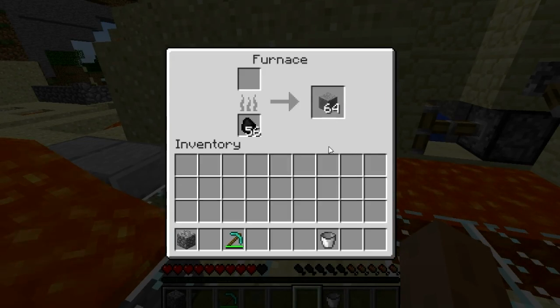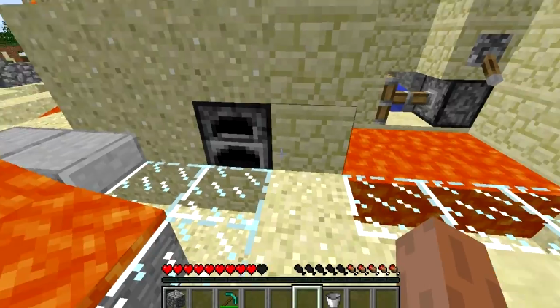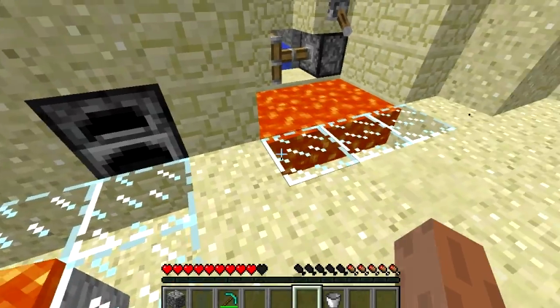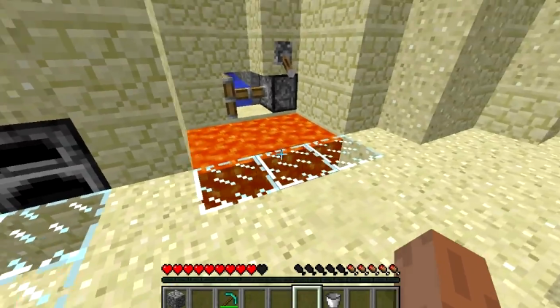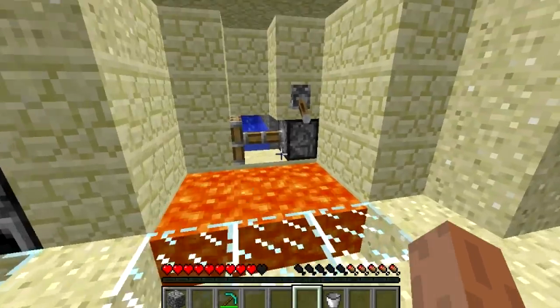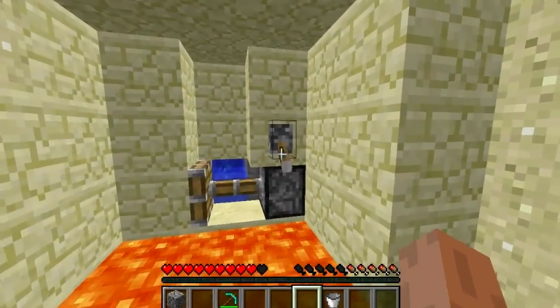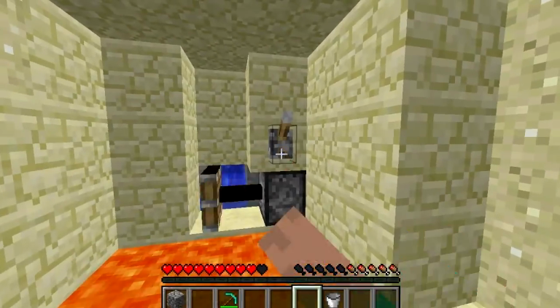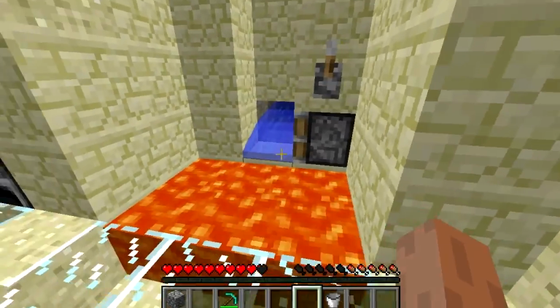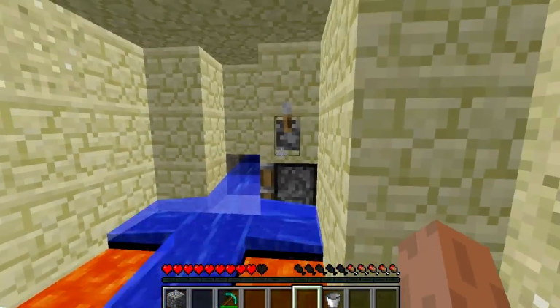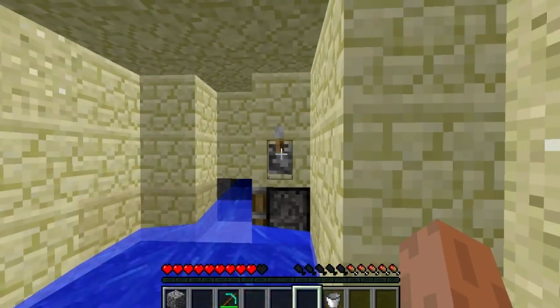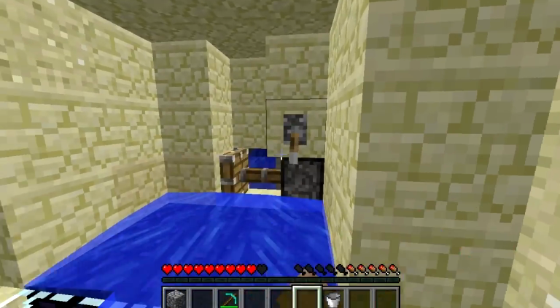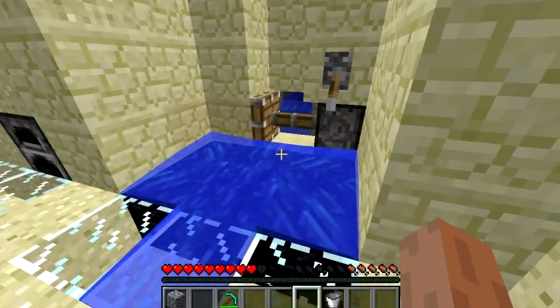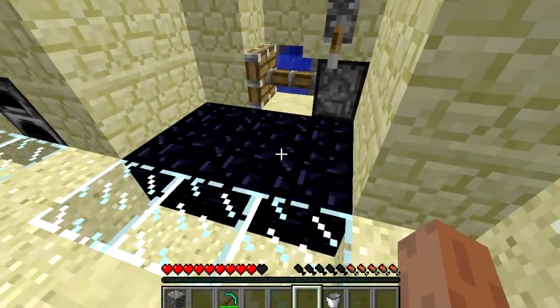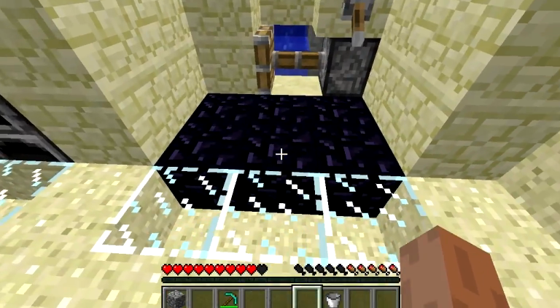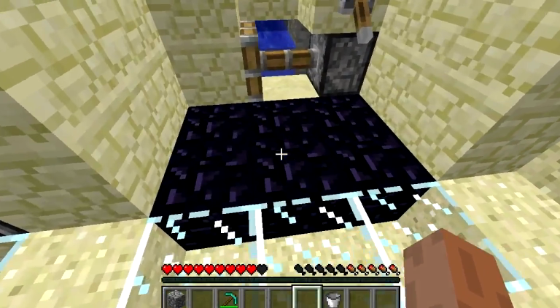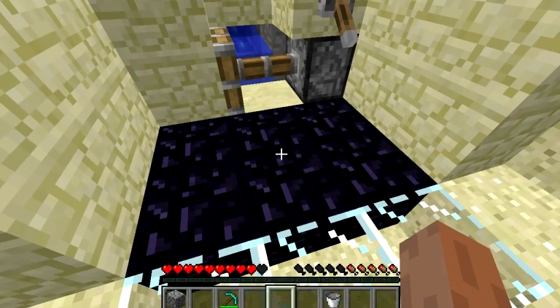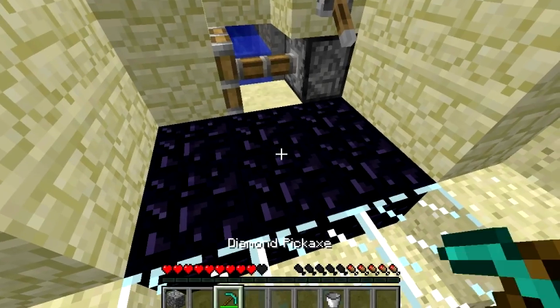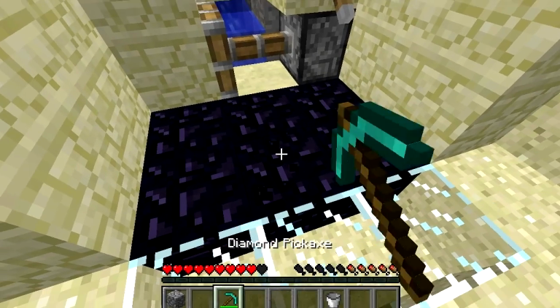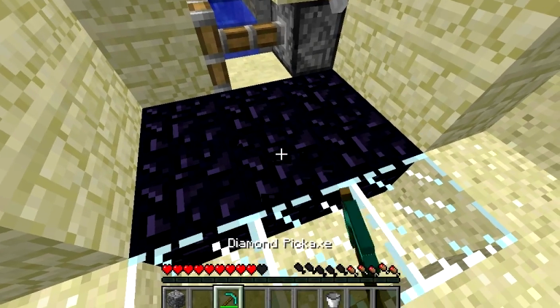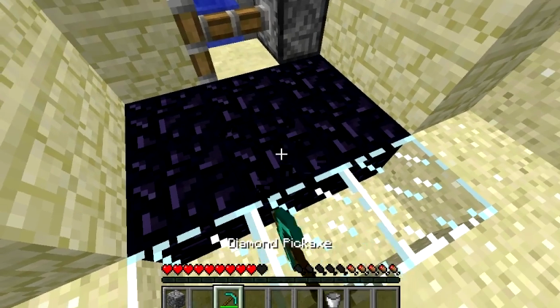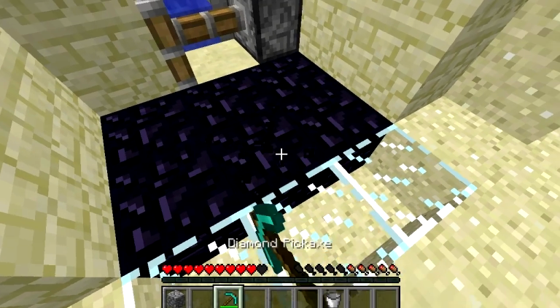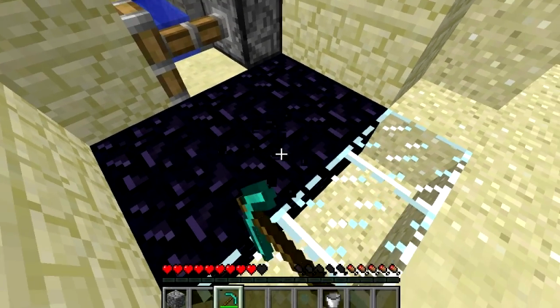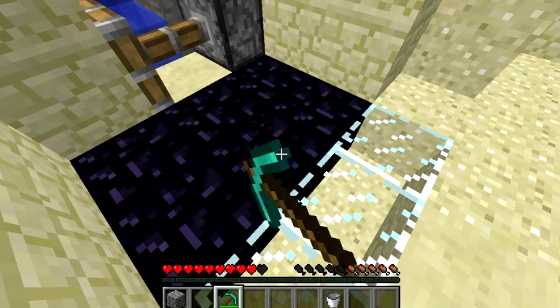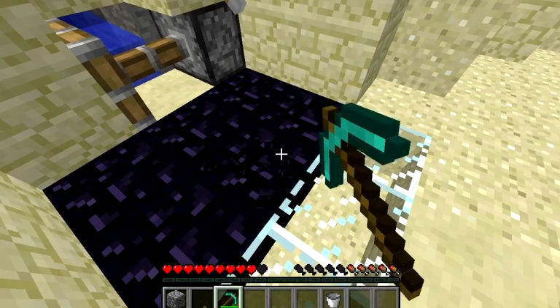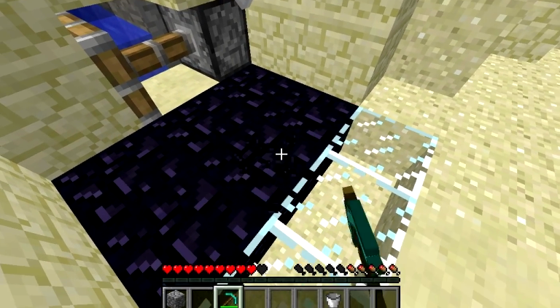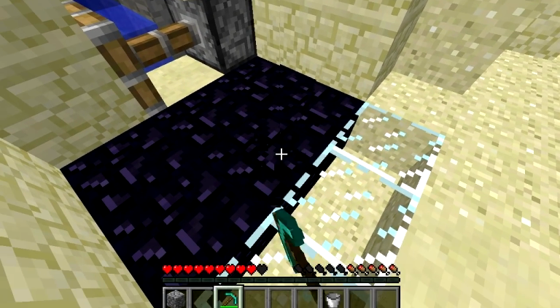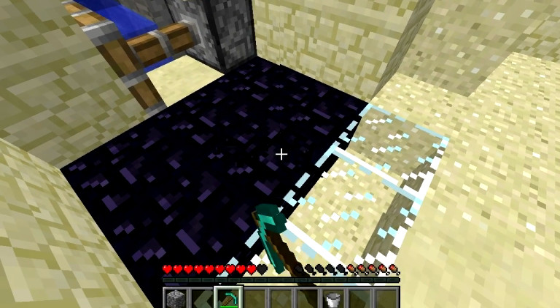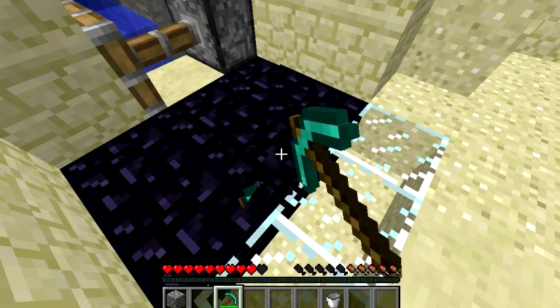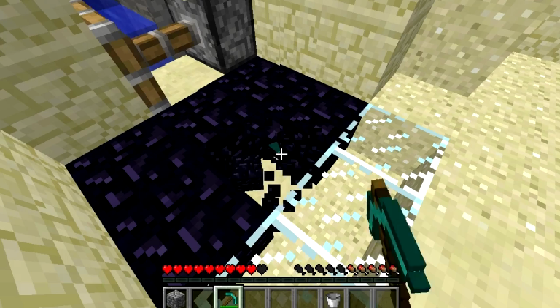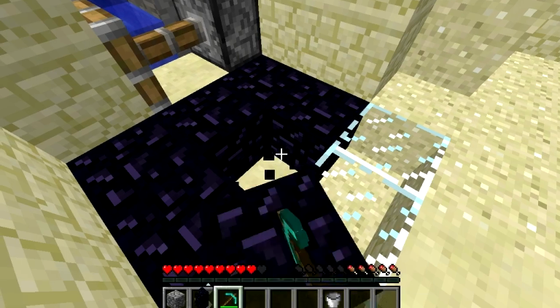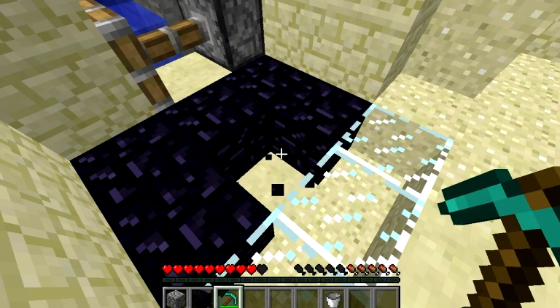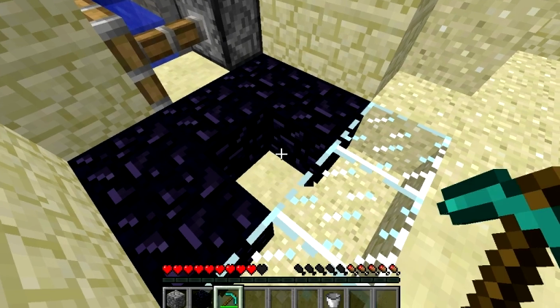Lastly, when flowing water meets stationary lava, the lava is replaced by obsidian. This is the best way to get obsidian, which is useful for making endgame content. Bear in mind, obsidian can only be mined with a diamond pick.